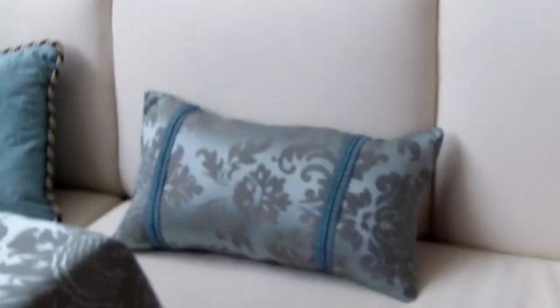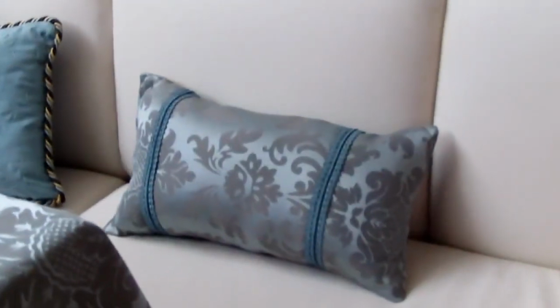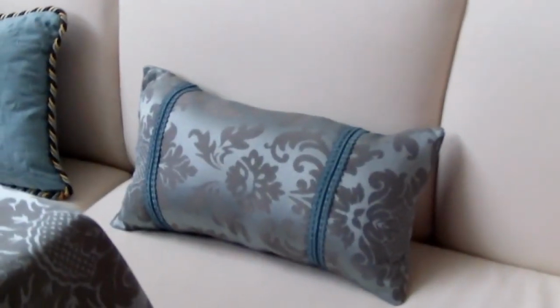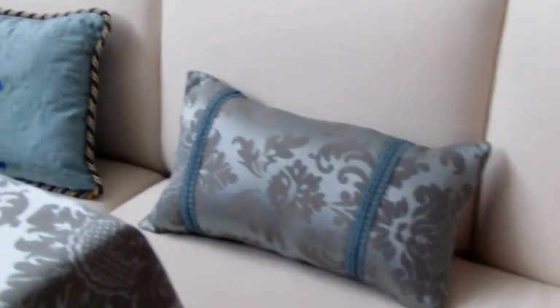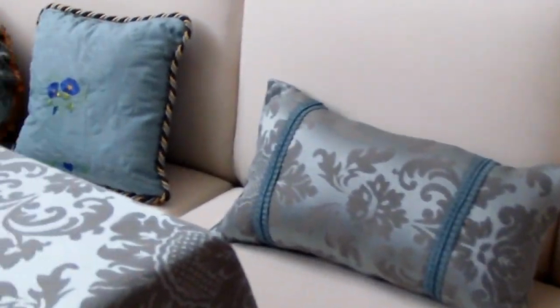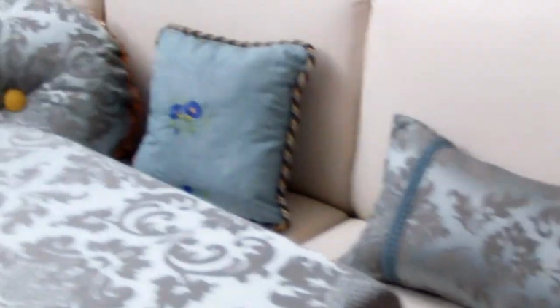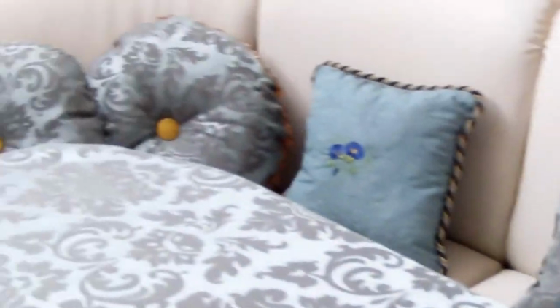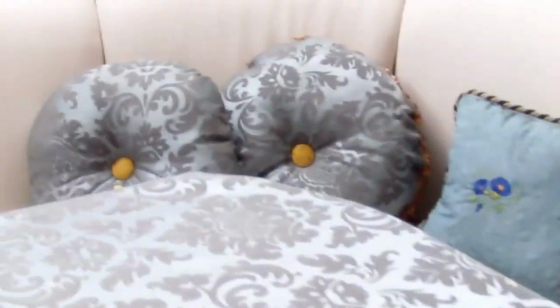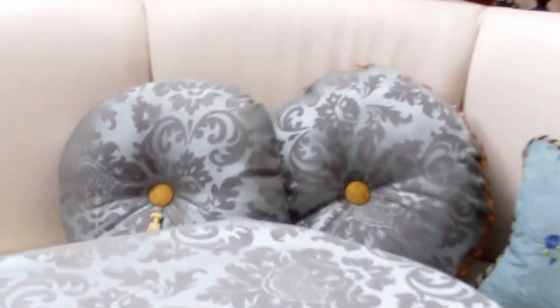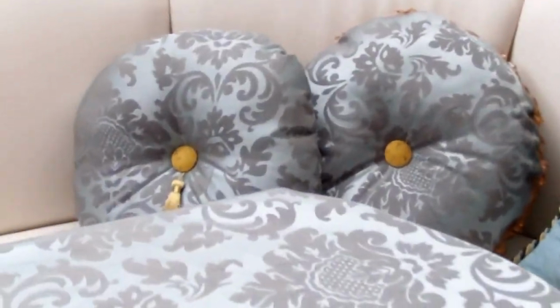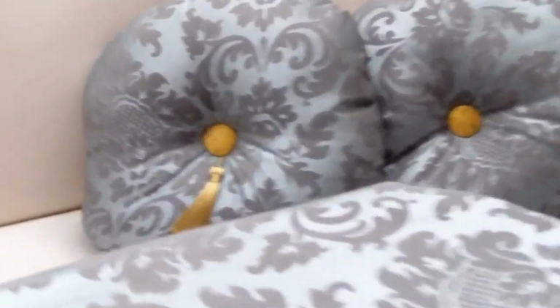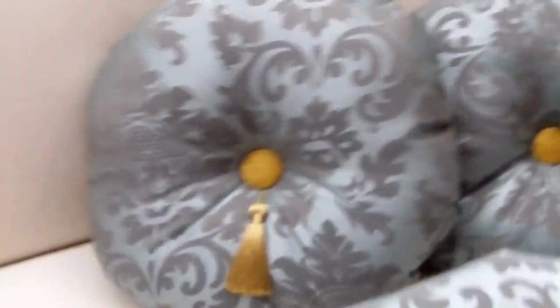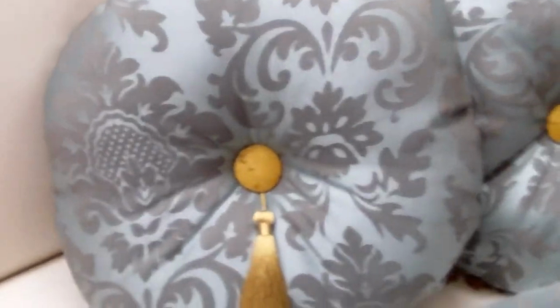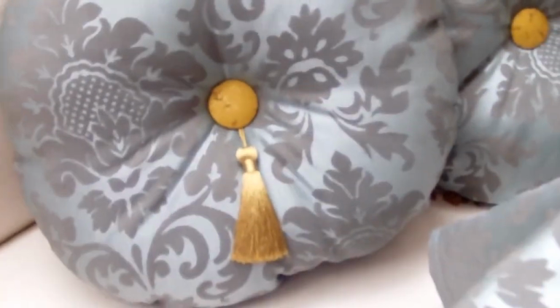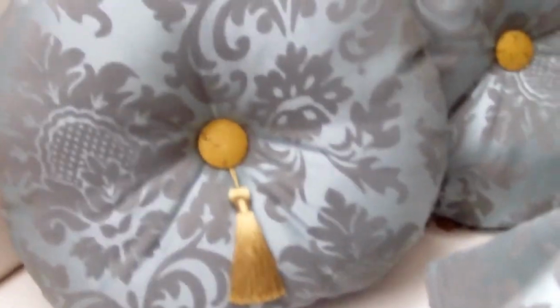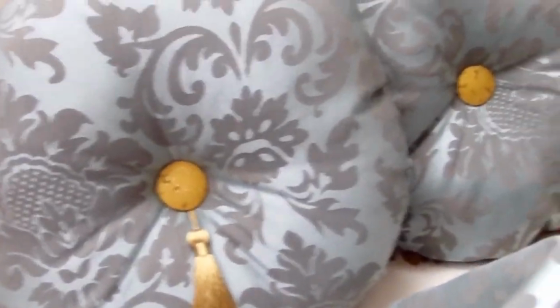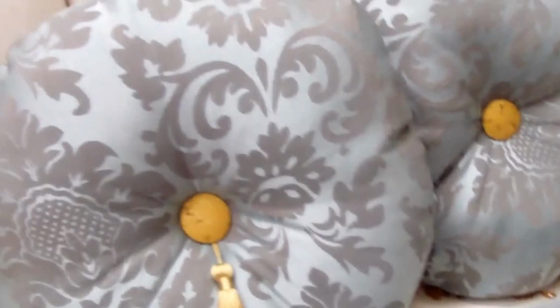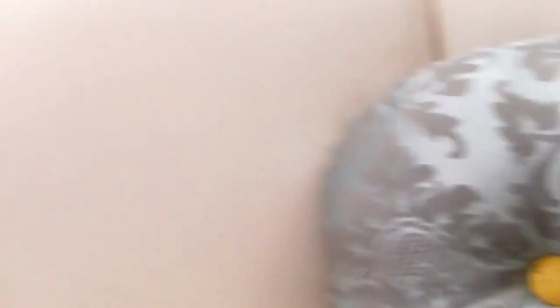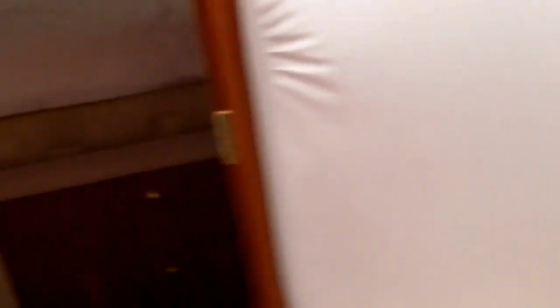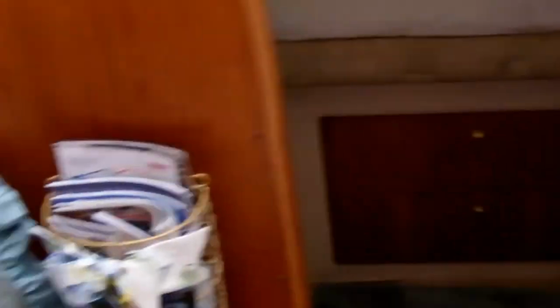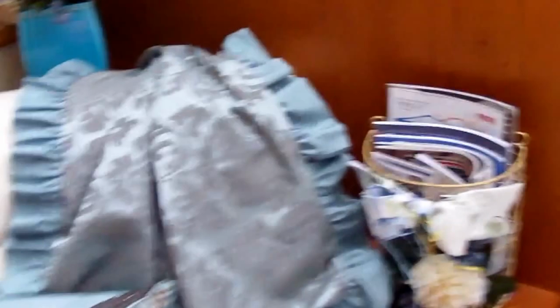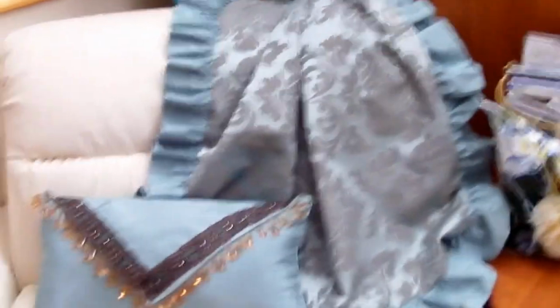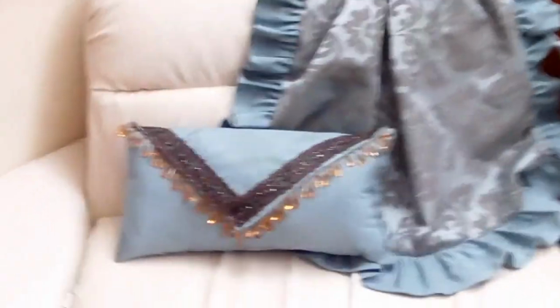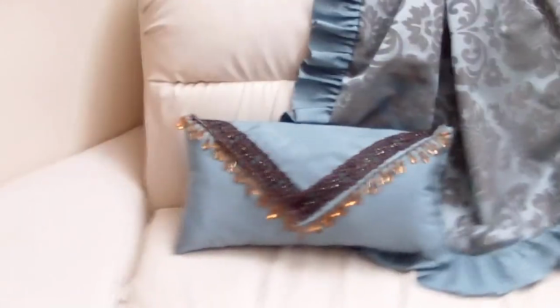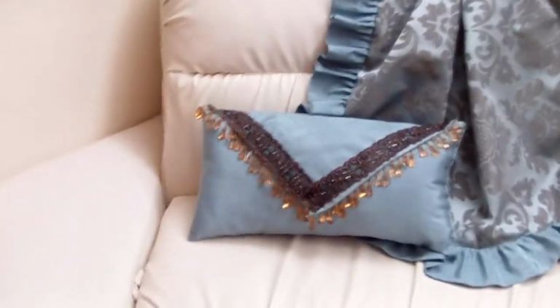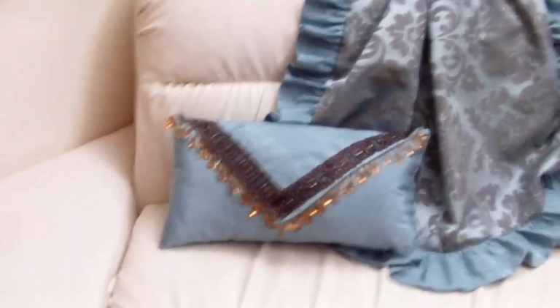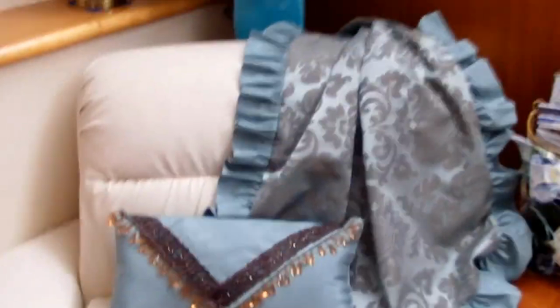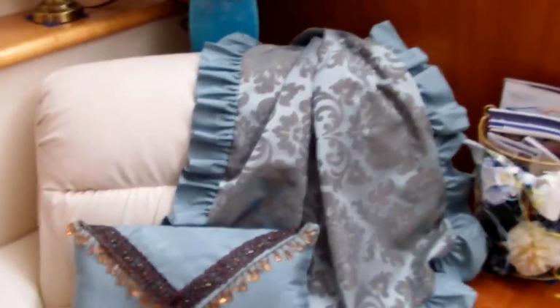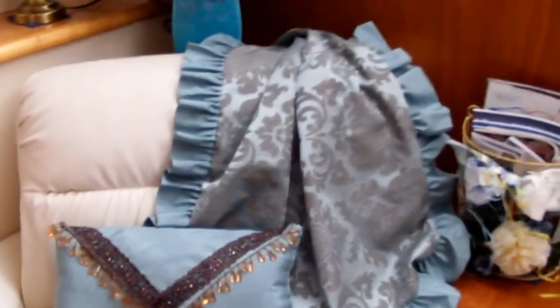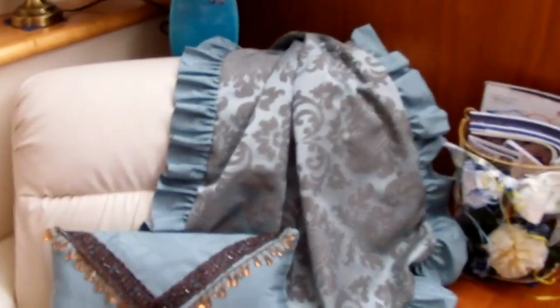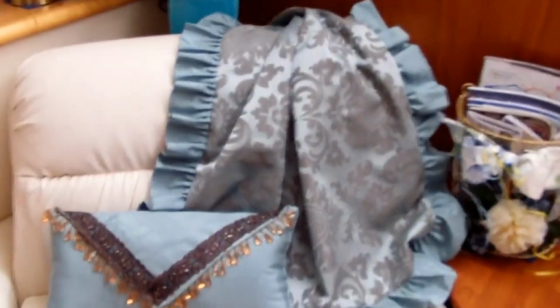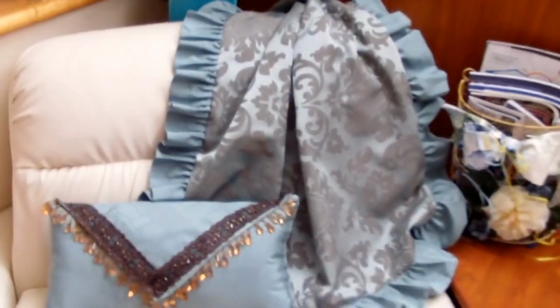And these are my pillows that I made — my round pillows that I made. And that's my other pillow that I made with the shawl.